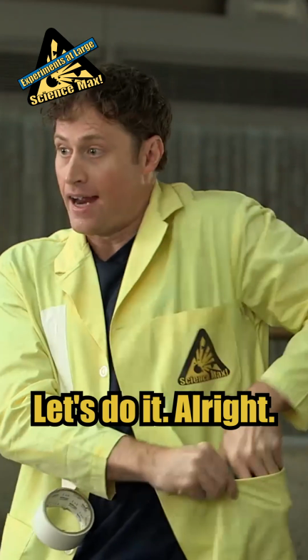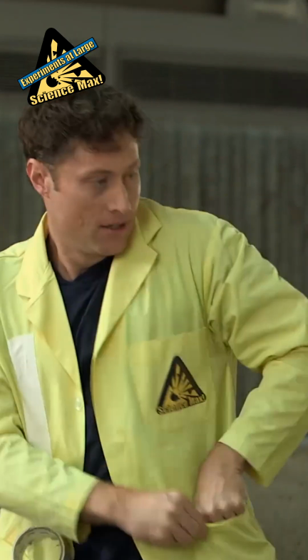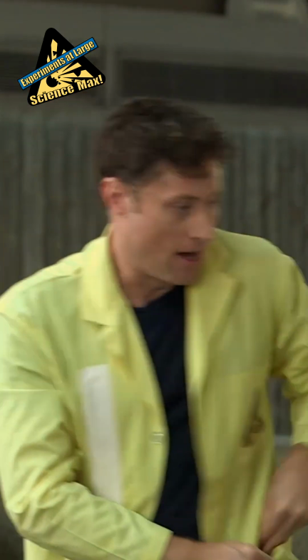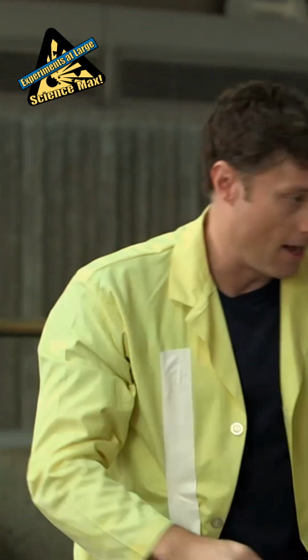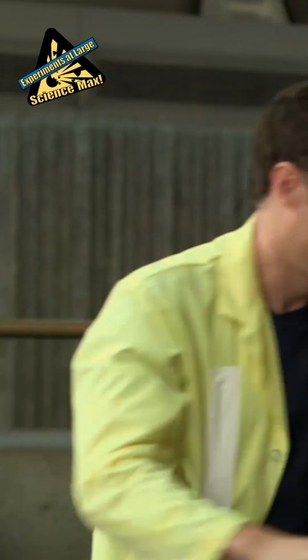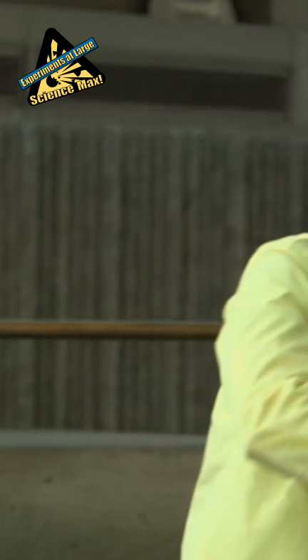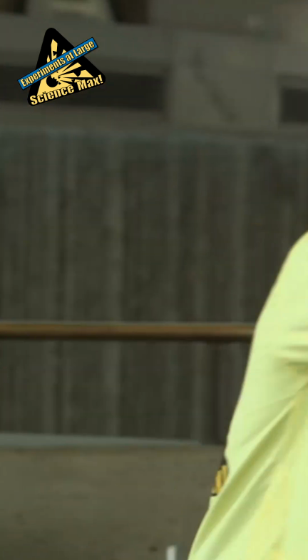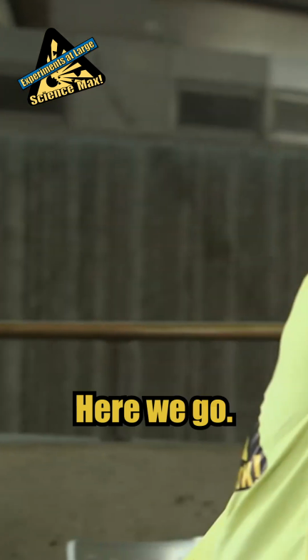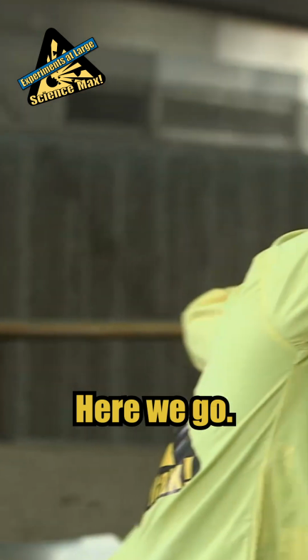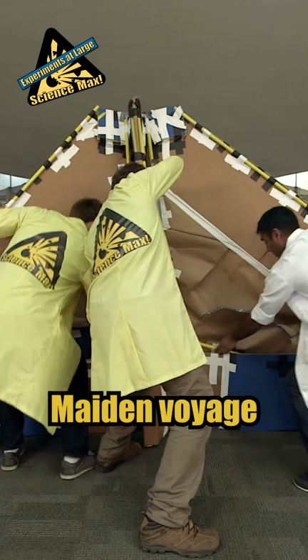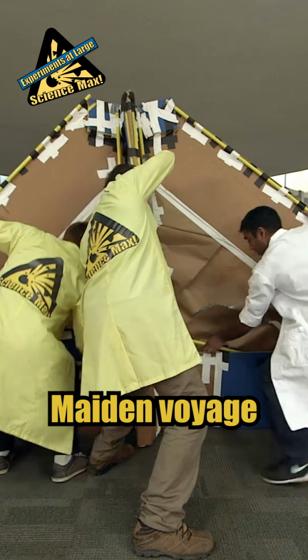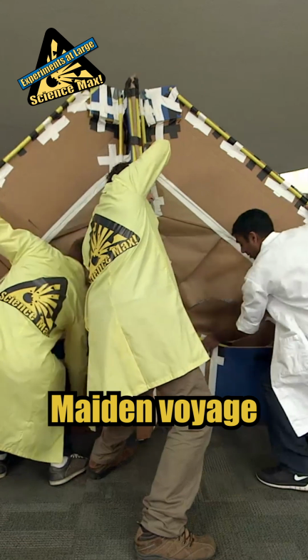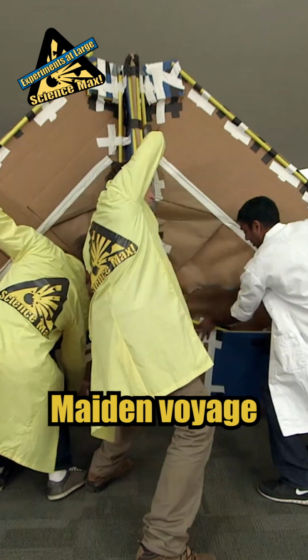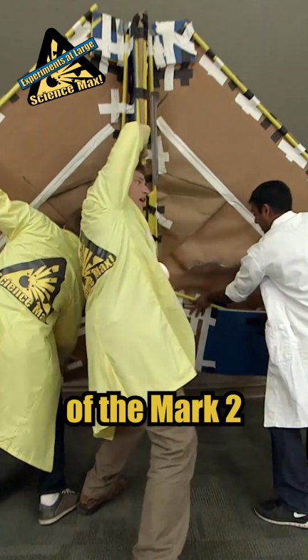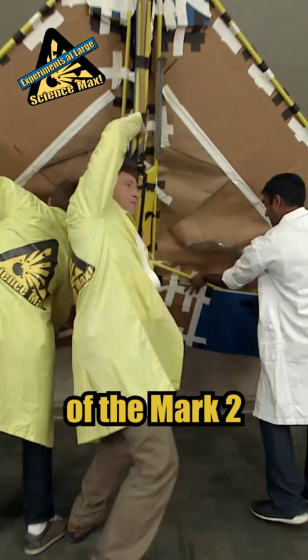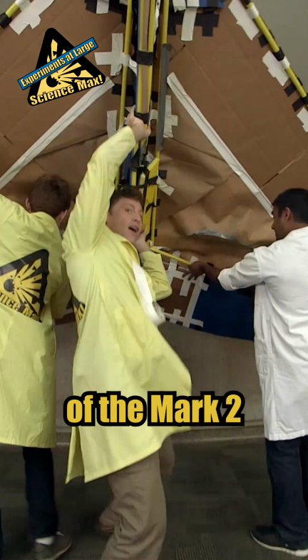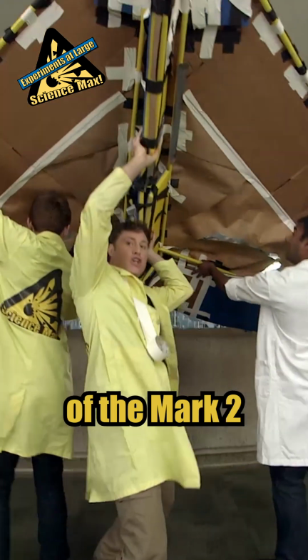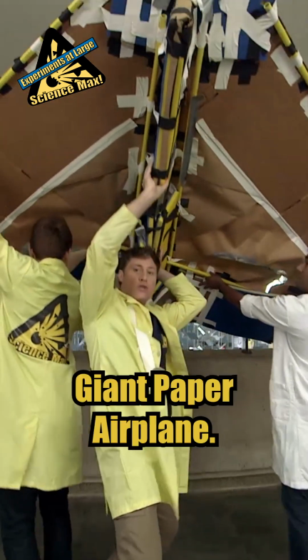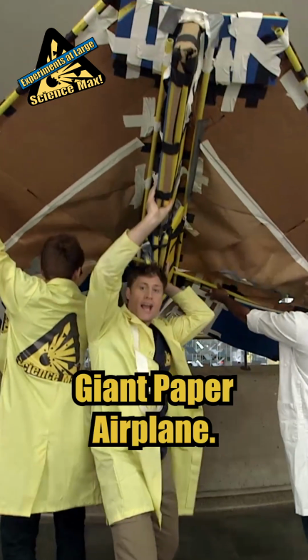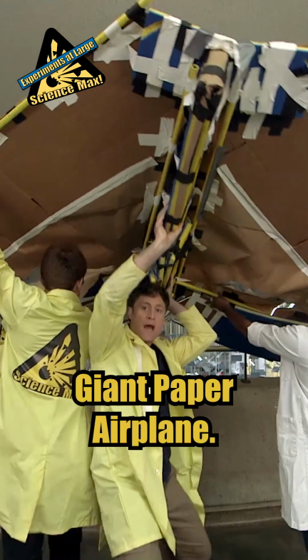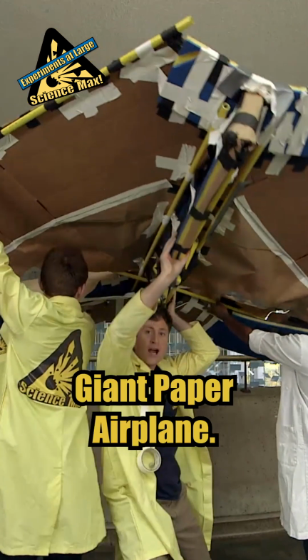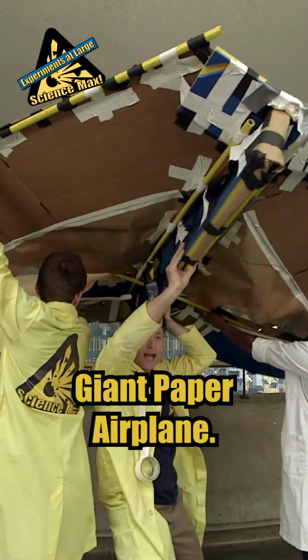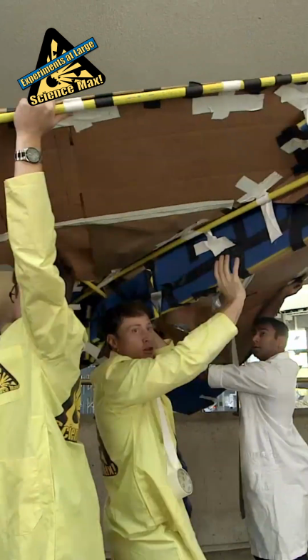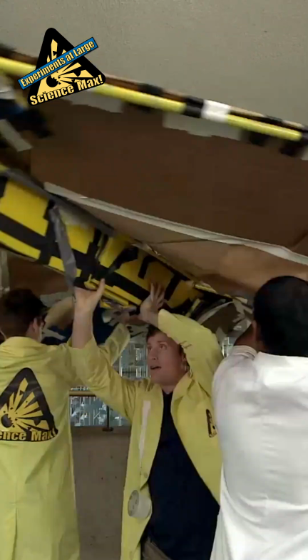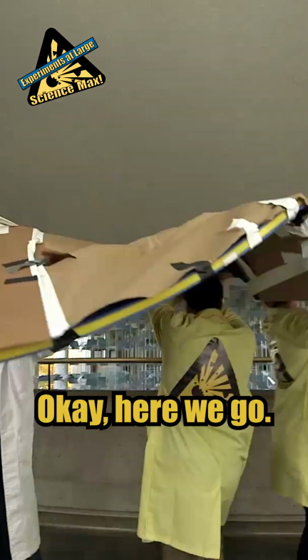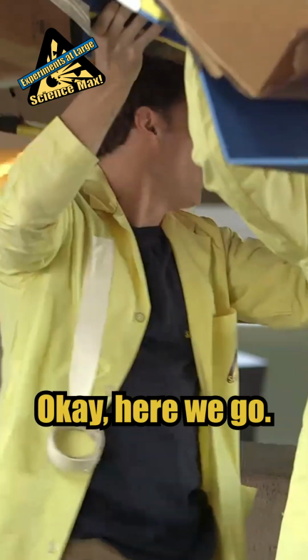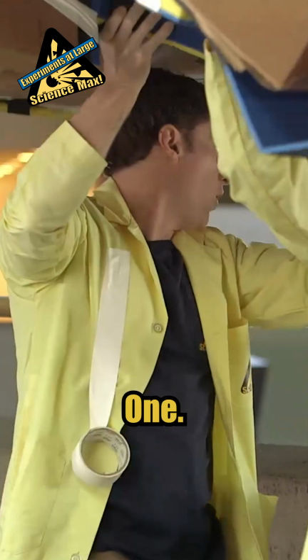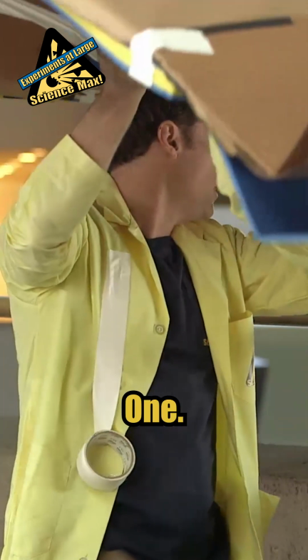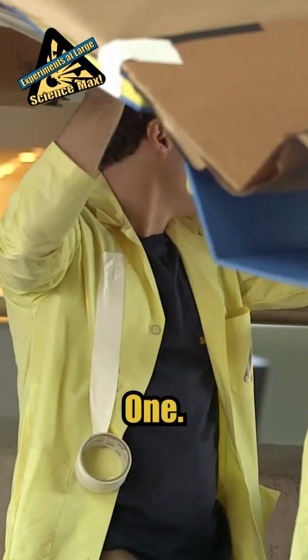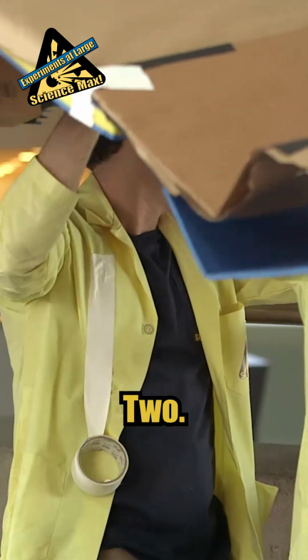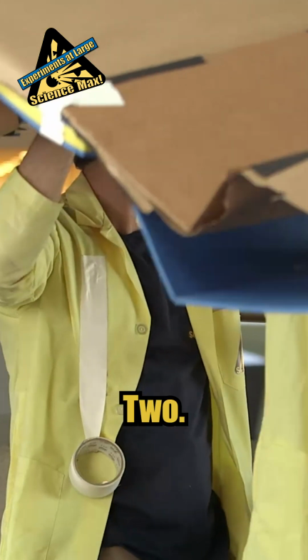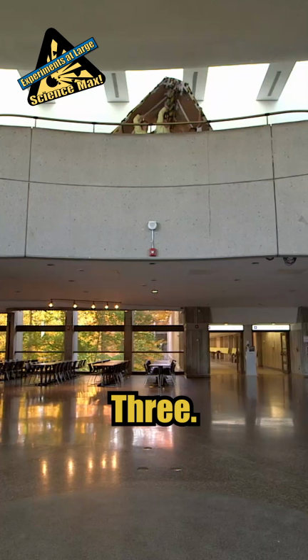All right, here we go. Maiden voyage of the Mark II giant paper airplane. OK, here we go — one, two, three.